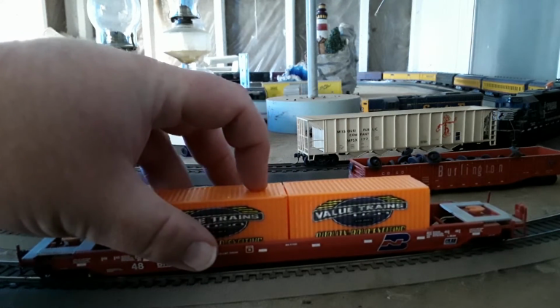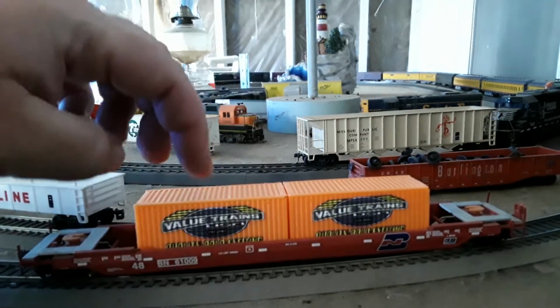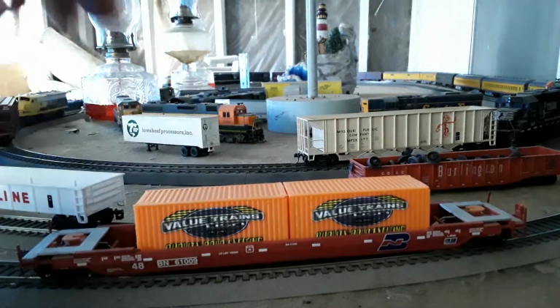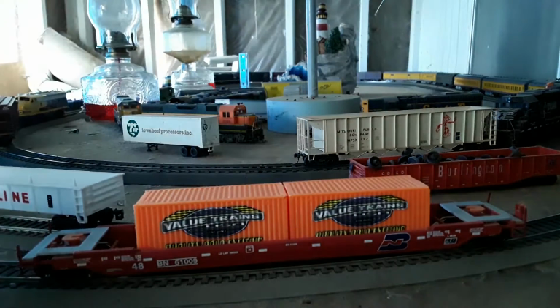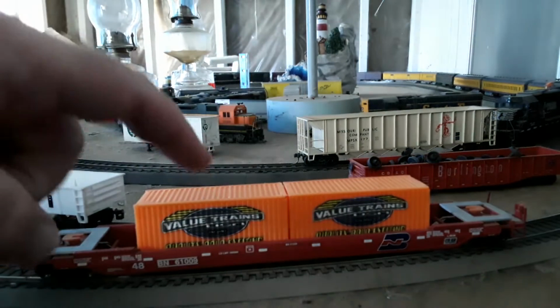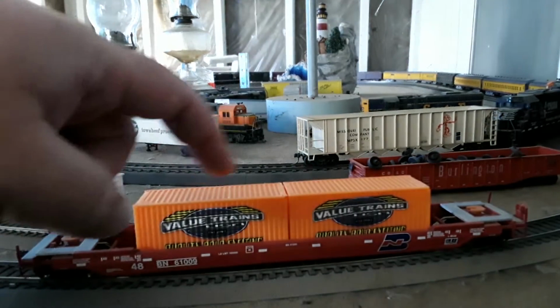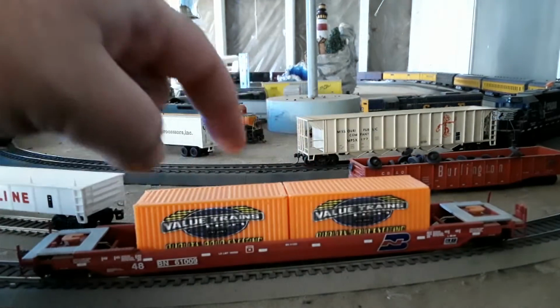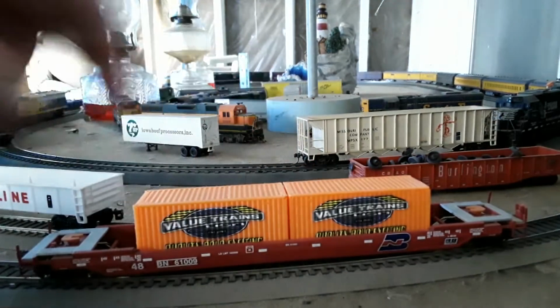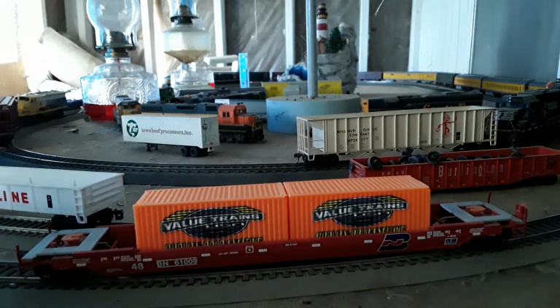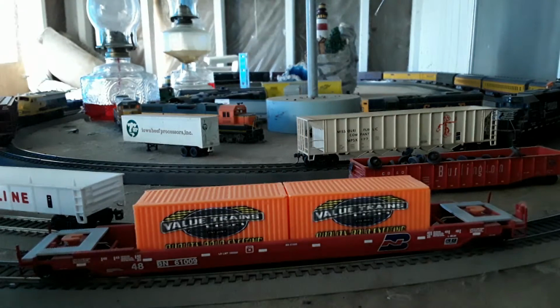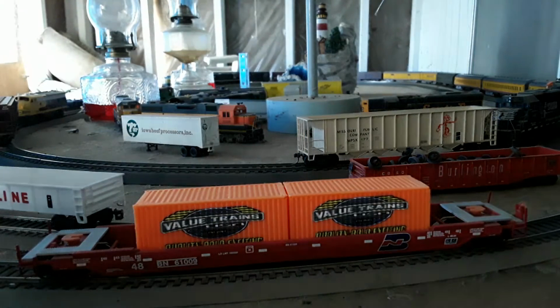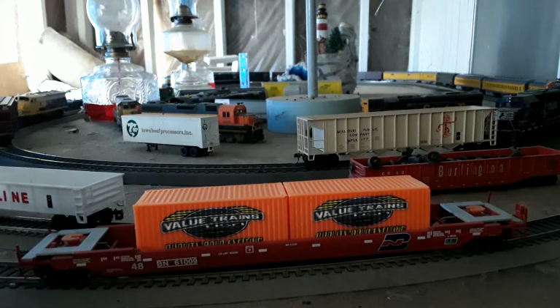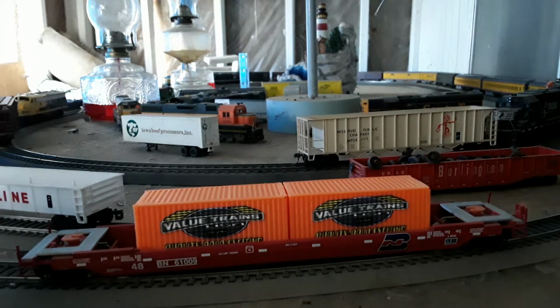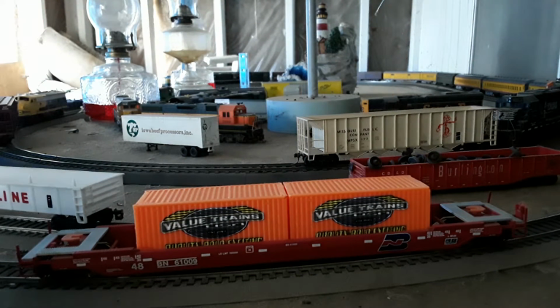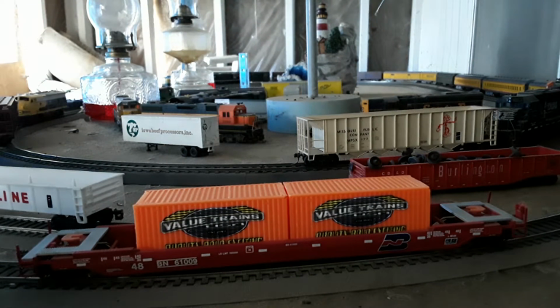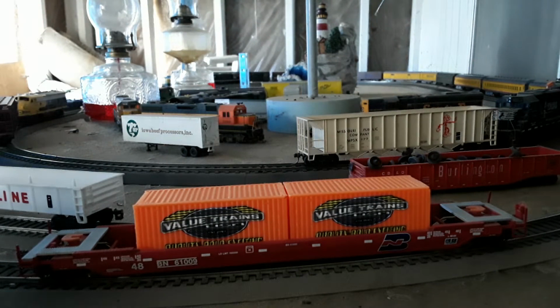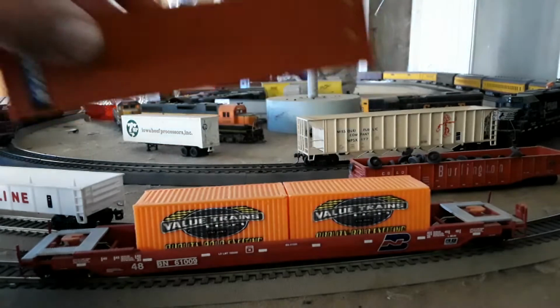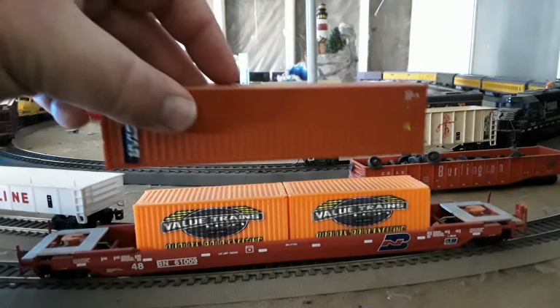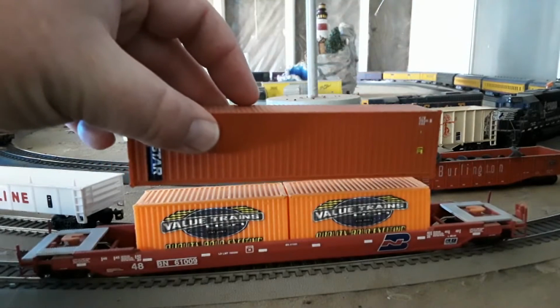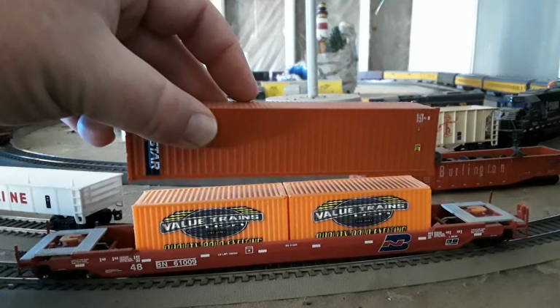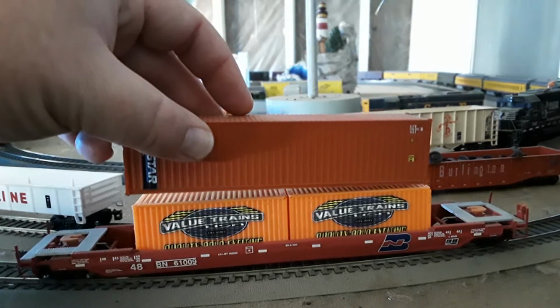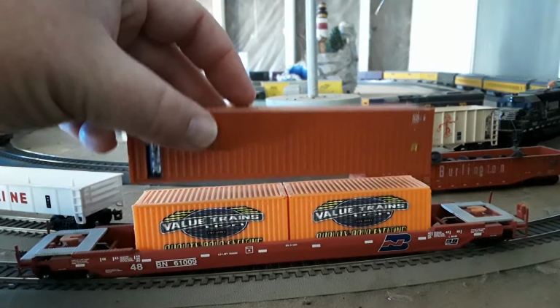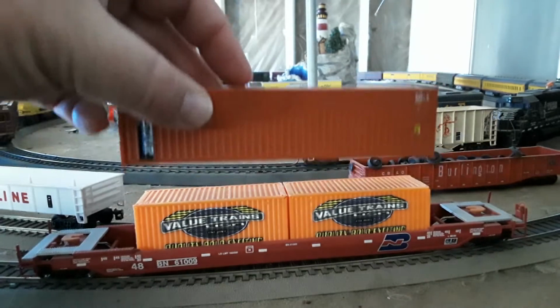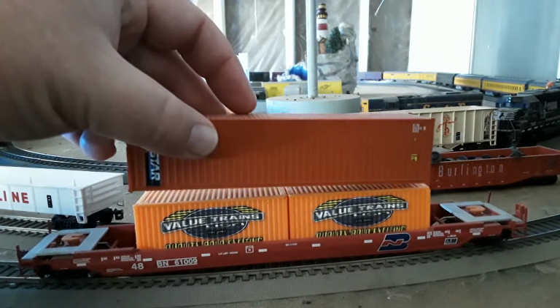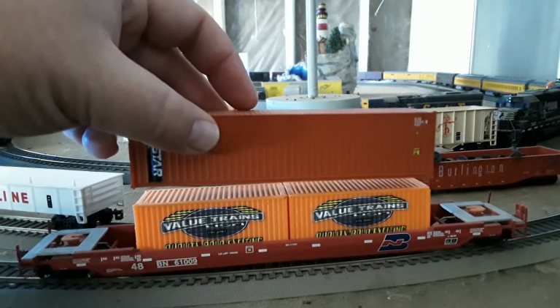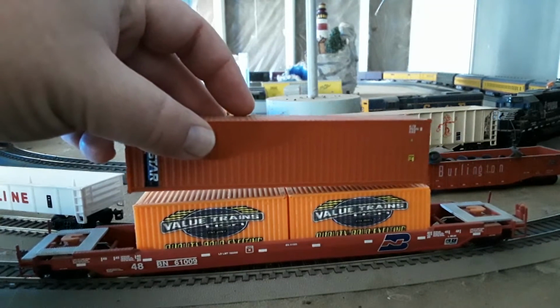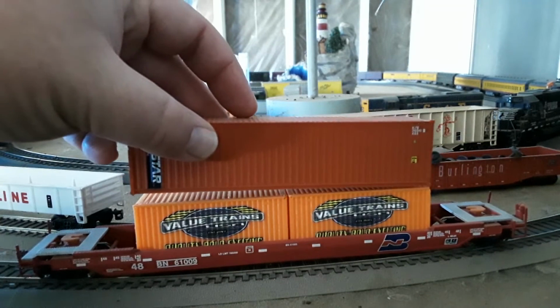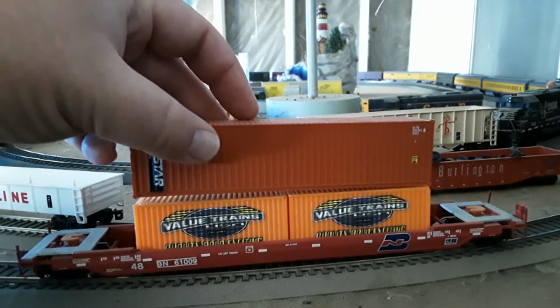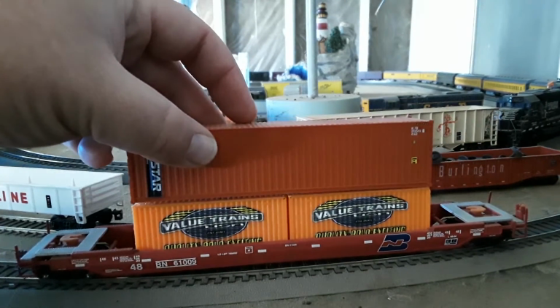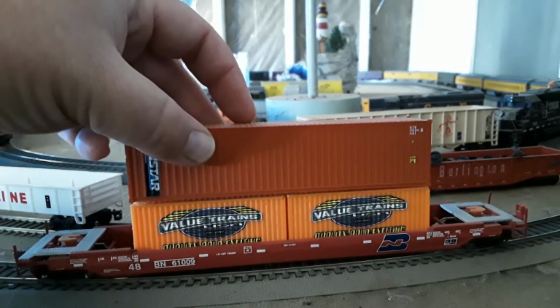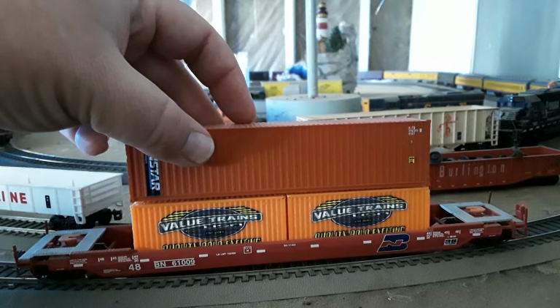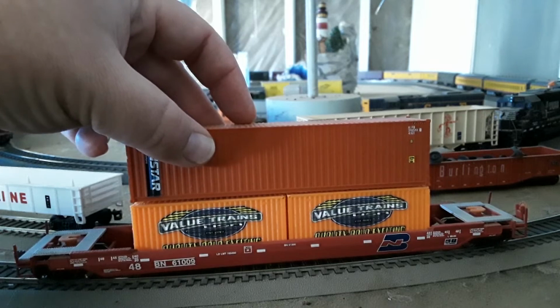These are based on 20-foot shipping containers and how they ride on a train — they basically sit just like that. These will be bottom-only loads, and then you would have your standard 40-foot or longer container sitting right on top.